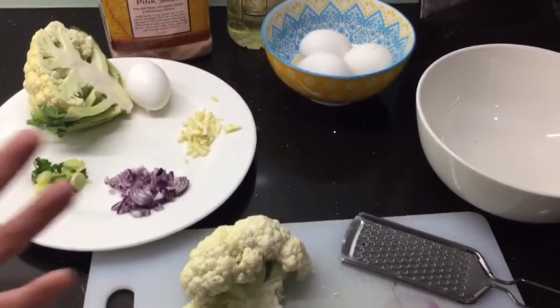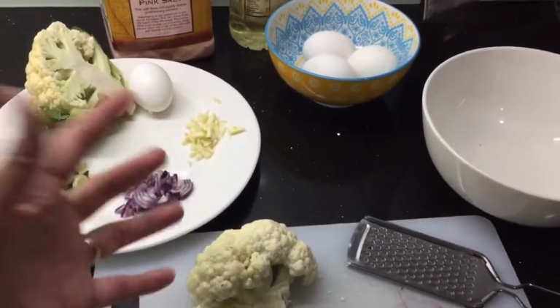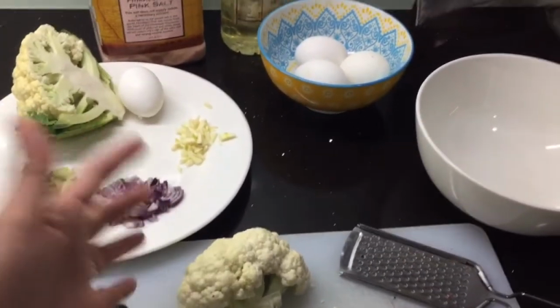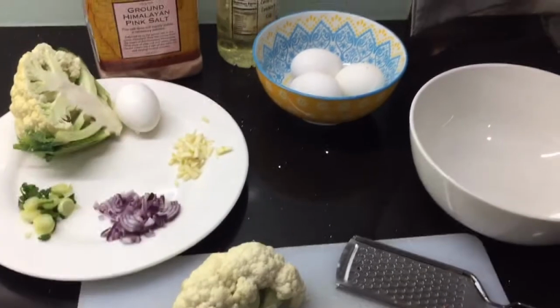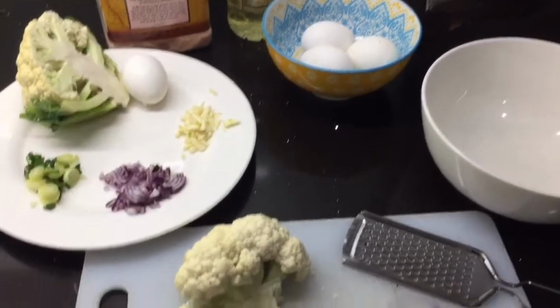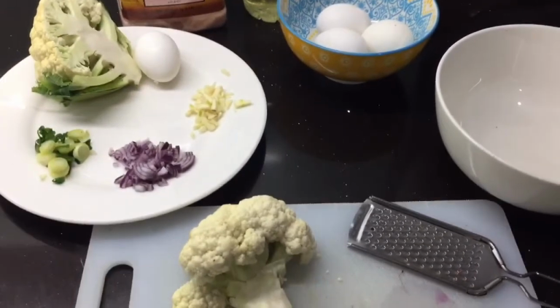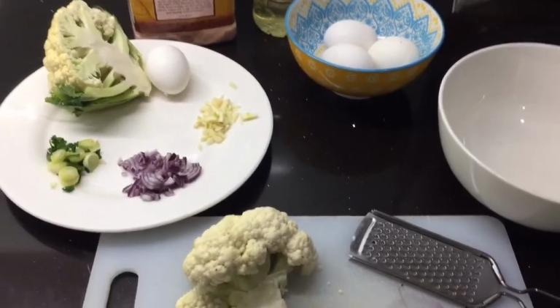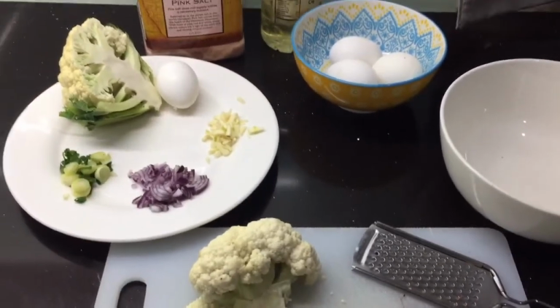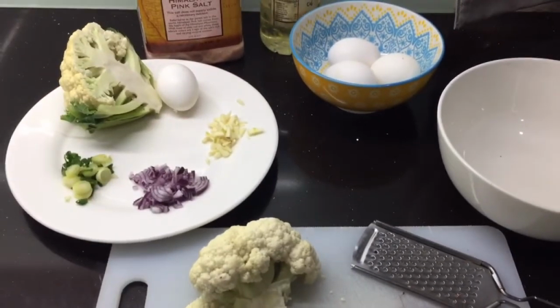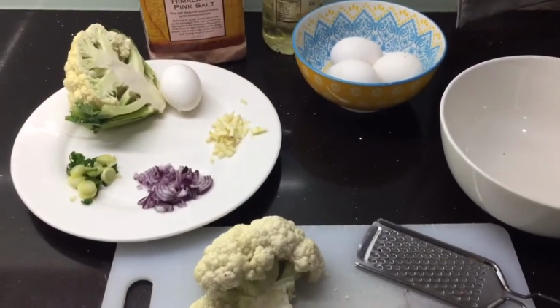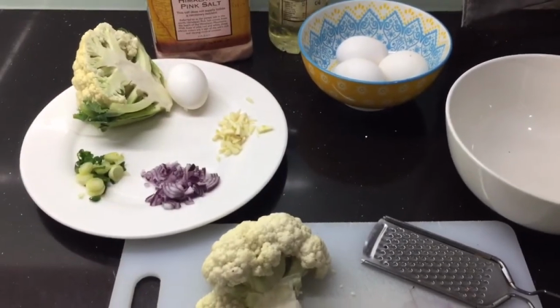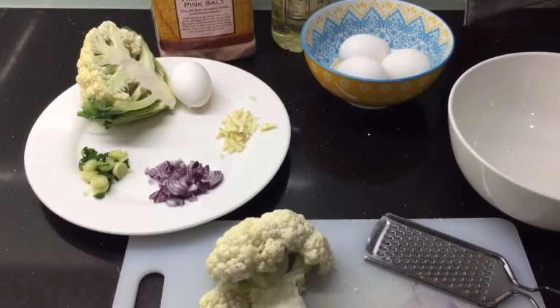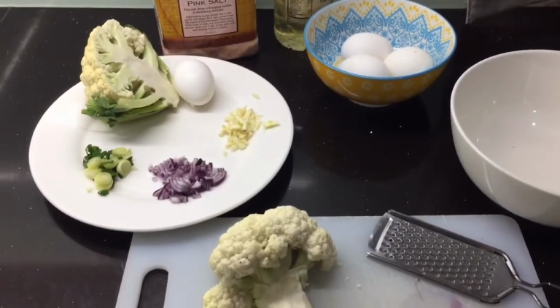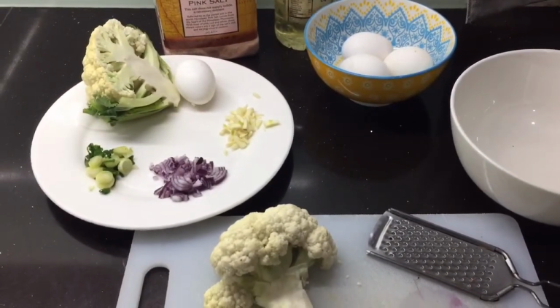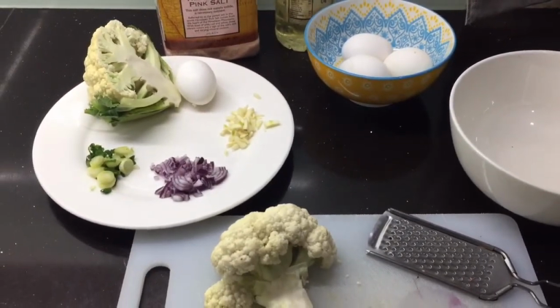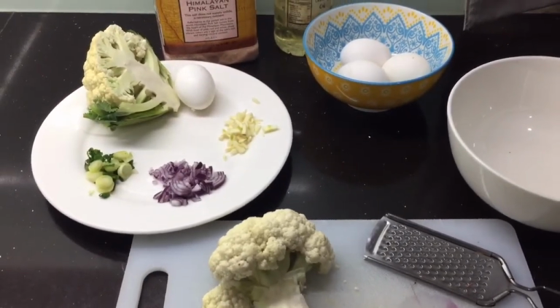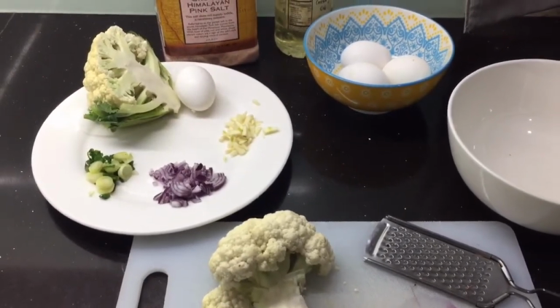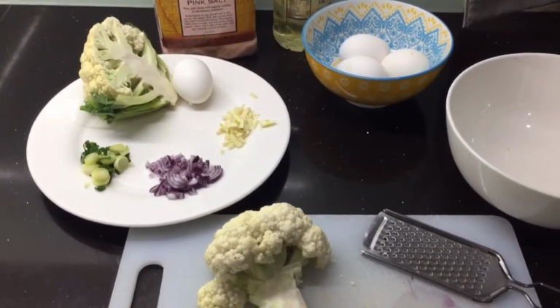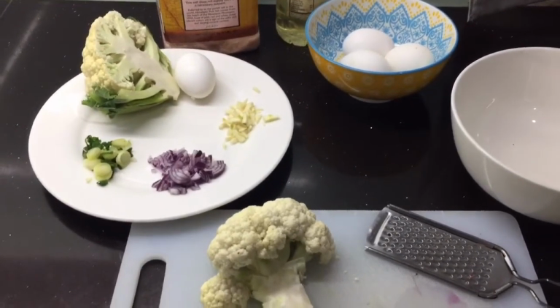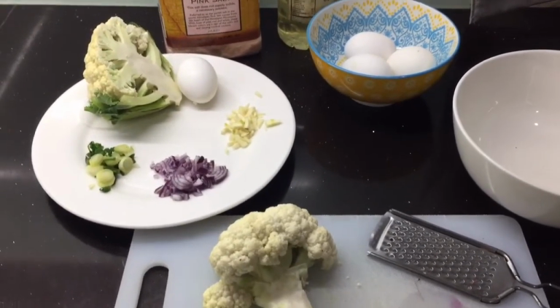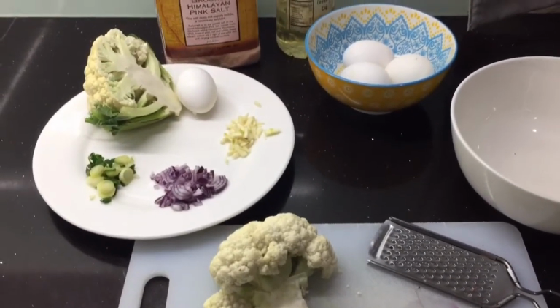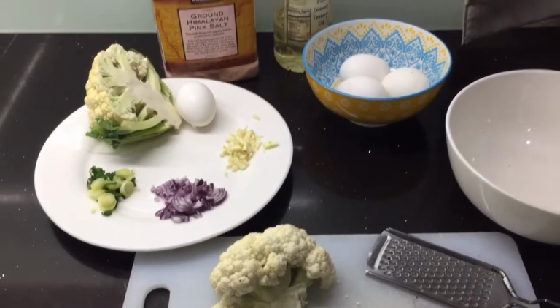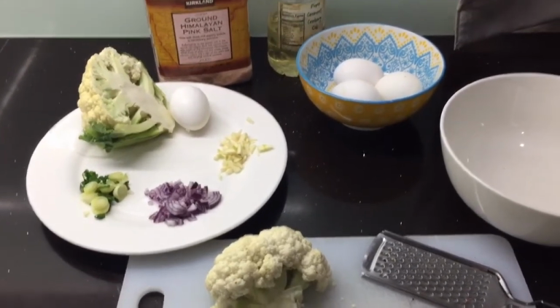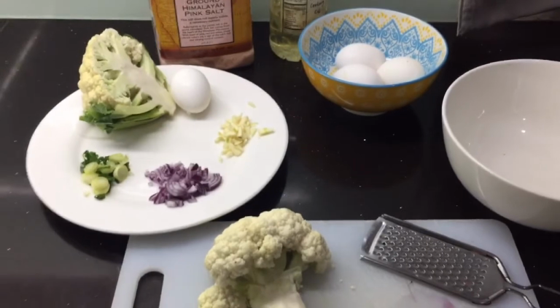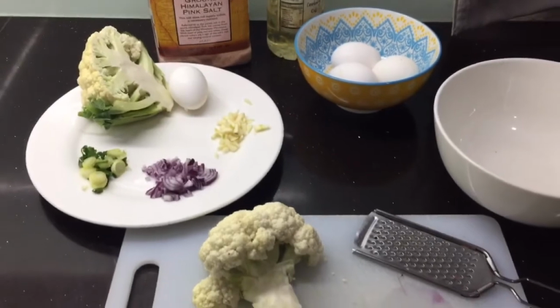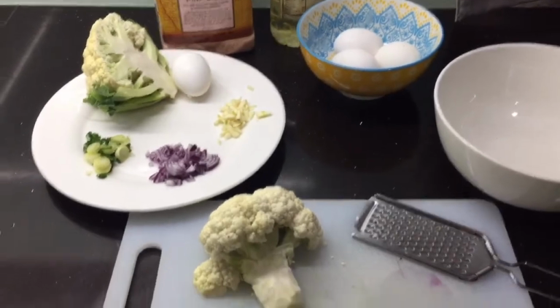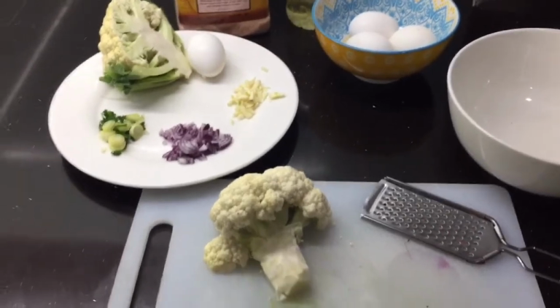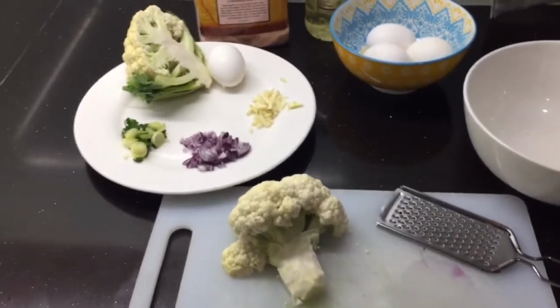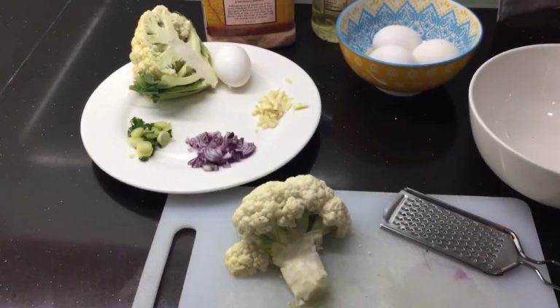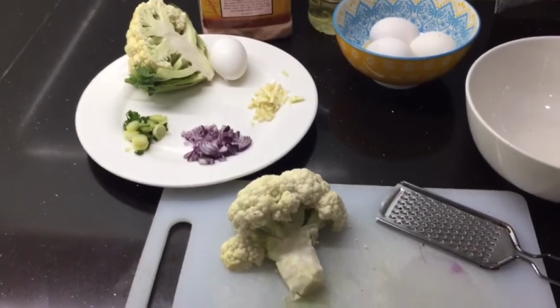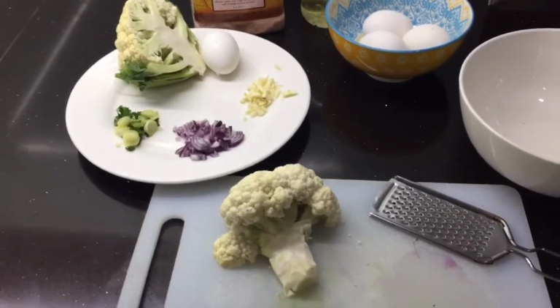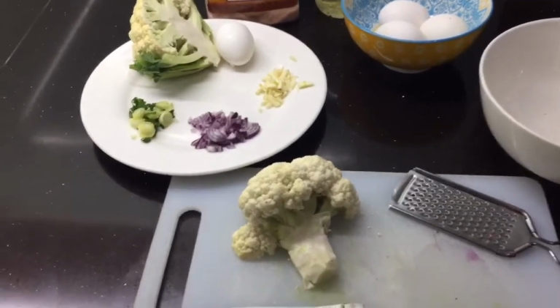Pwede ito sa nakikito, sa magsisimula mag-diet, at sa magbabalak na mag-diet — ito ang magandang substitute.